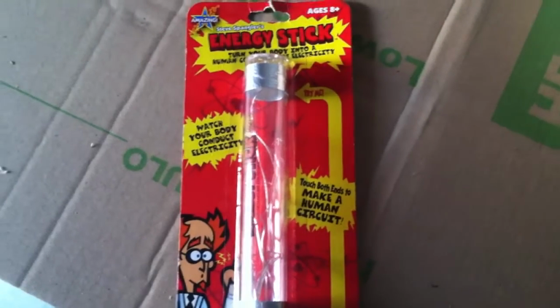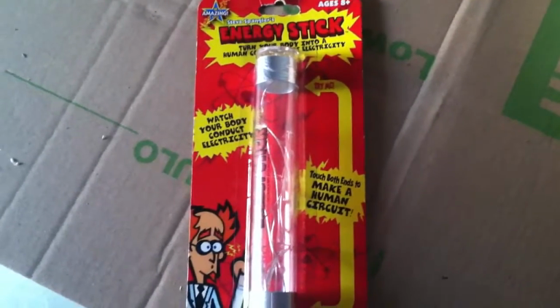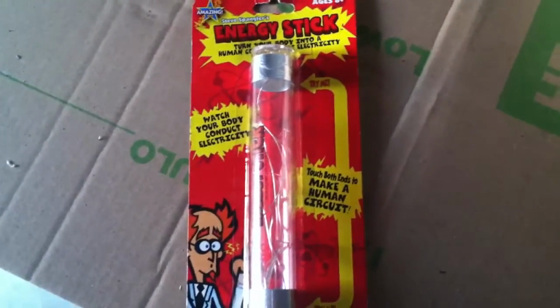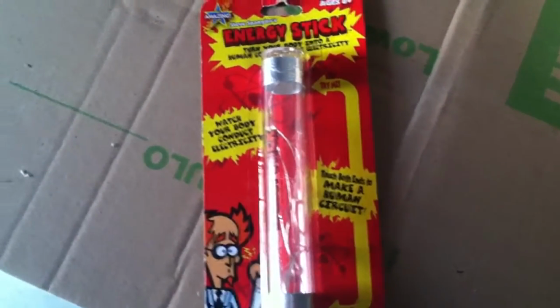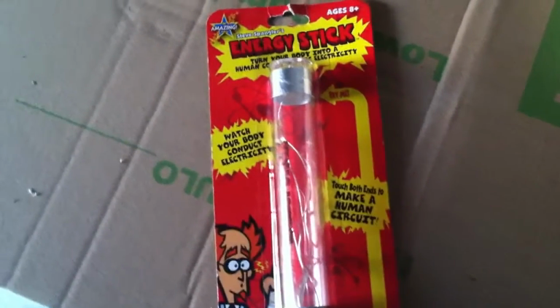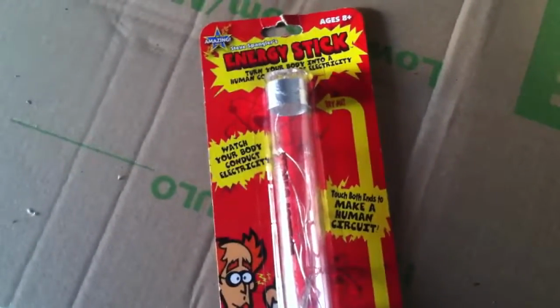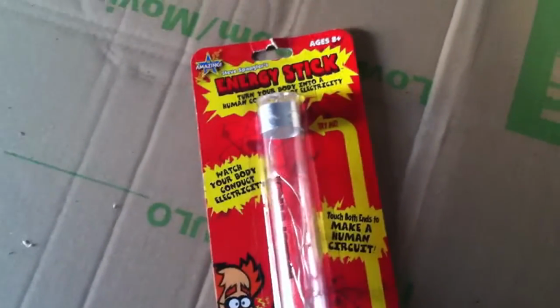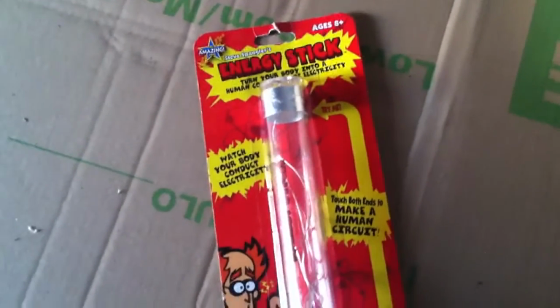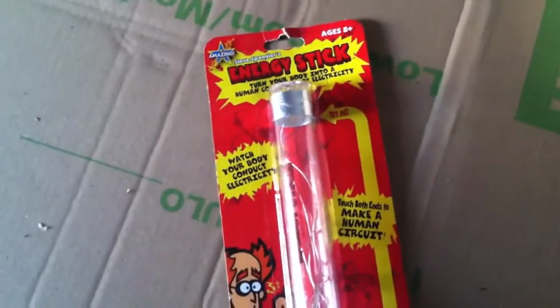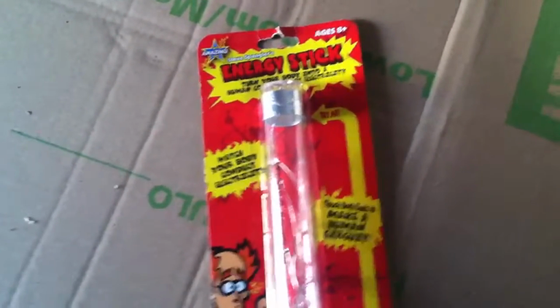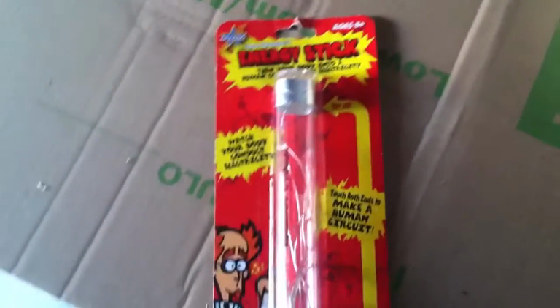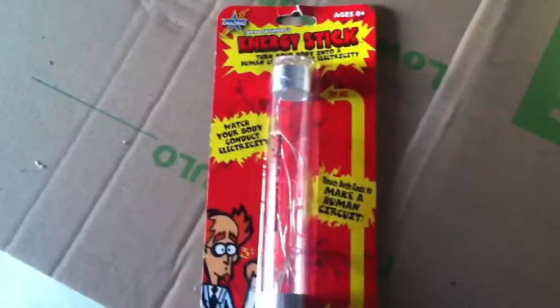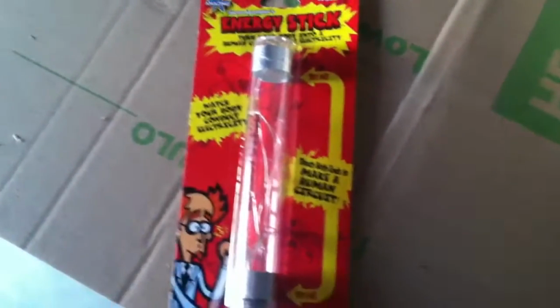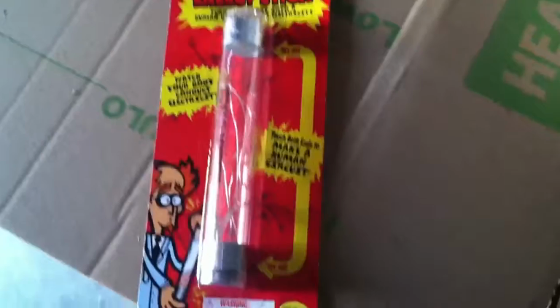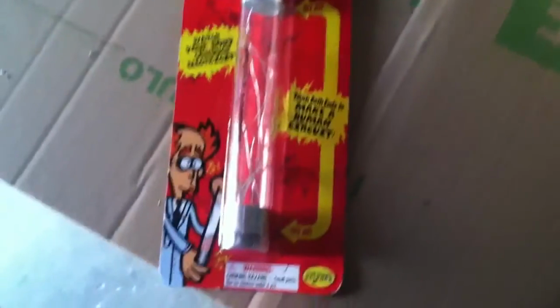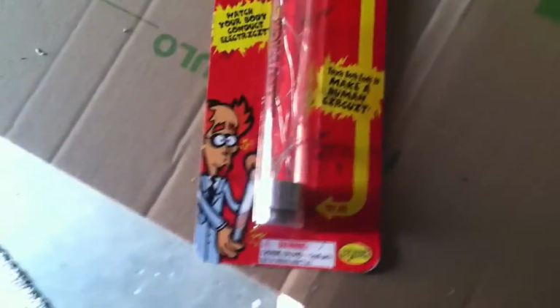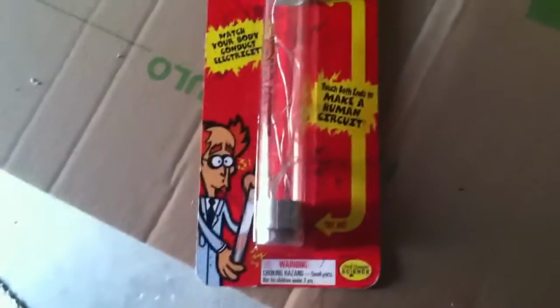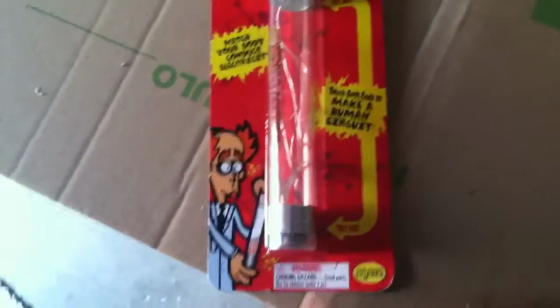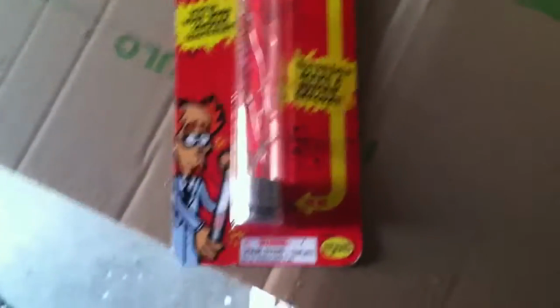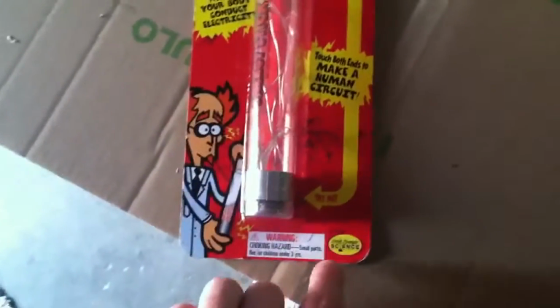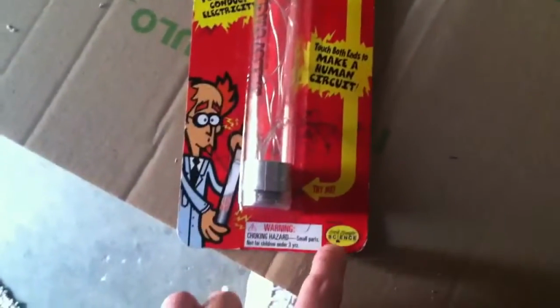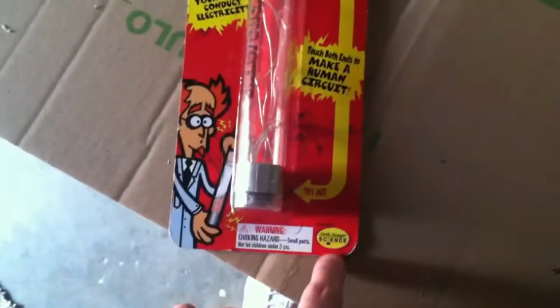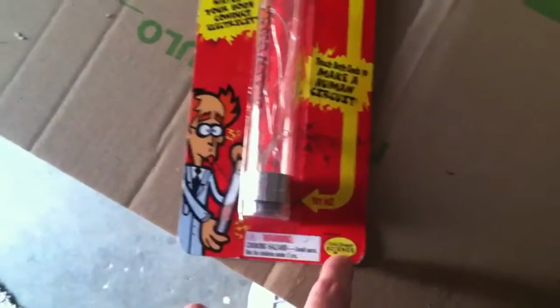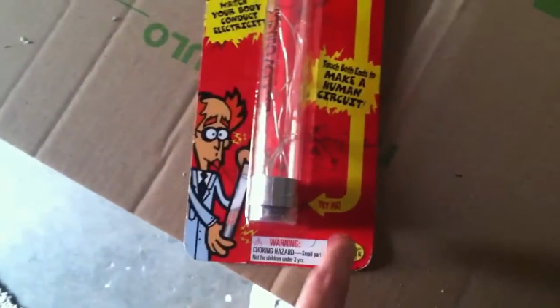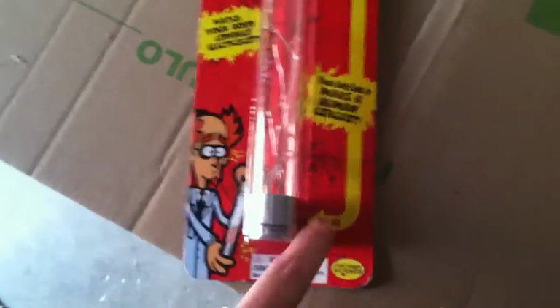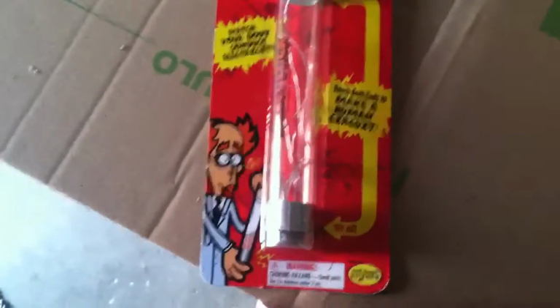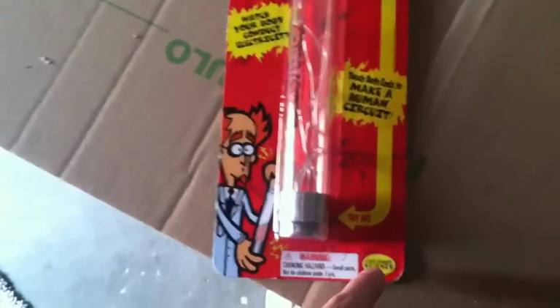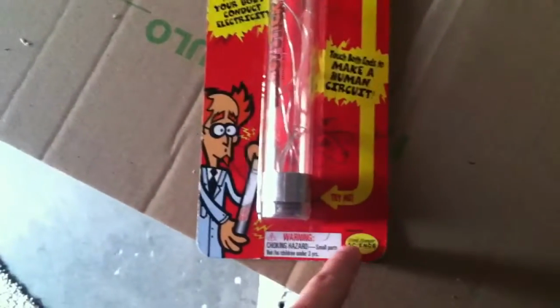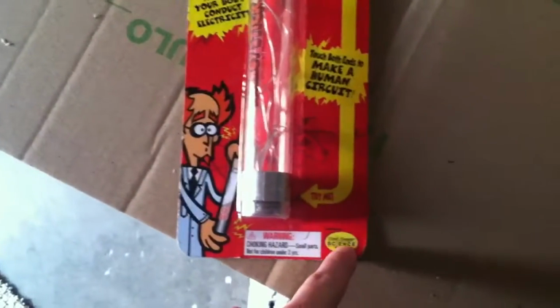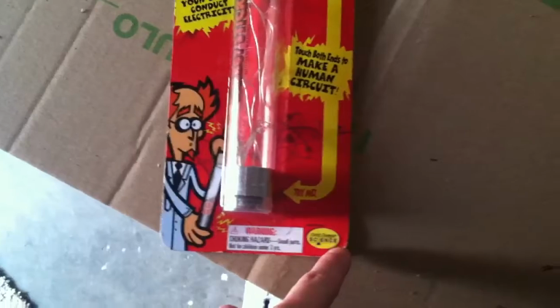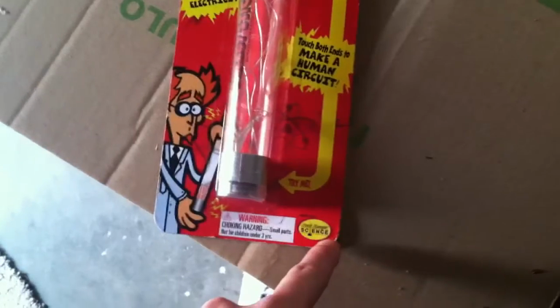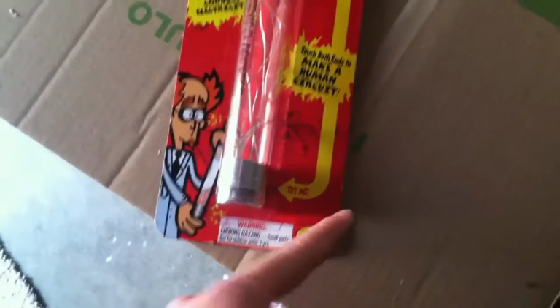Today I found the Steve Spangler Energy Stick. You can find all his videos at Steve Spangler Science — it's on YouTube. Search Steve Spangler Science.